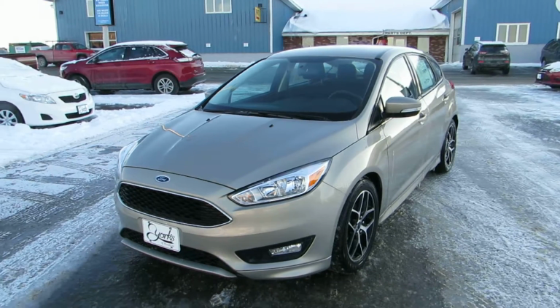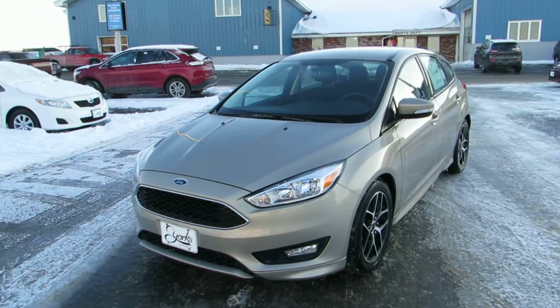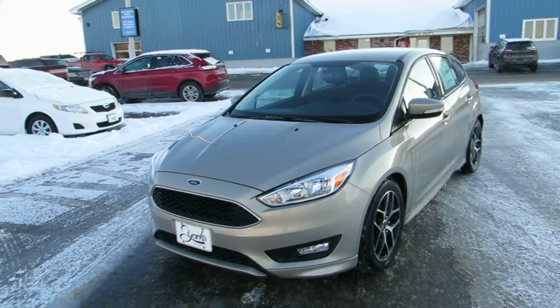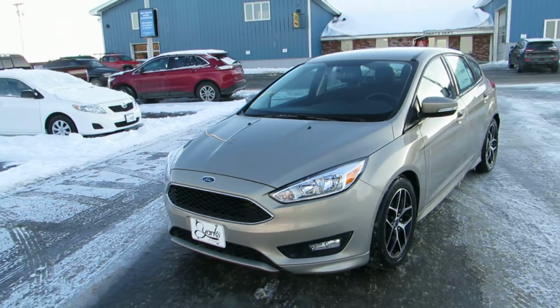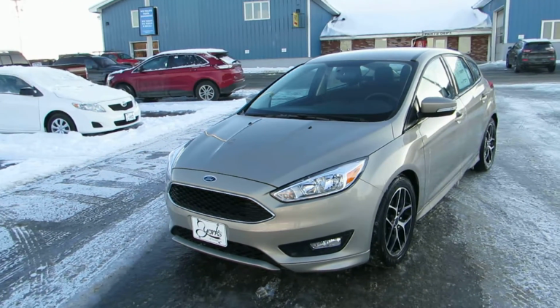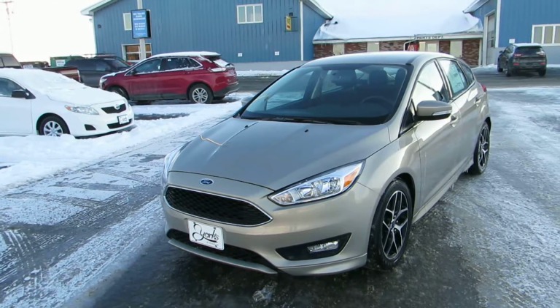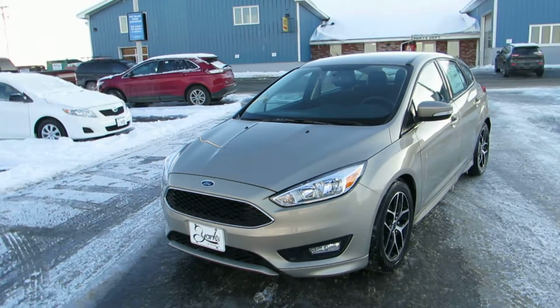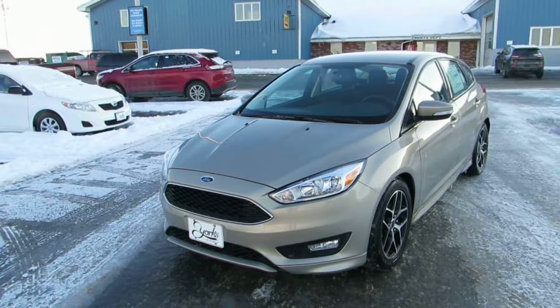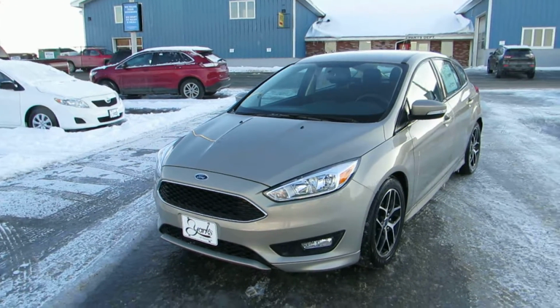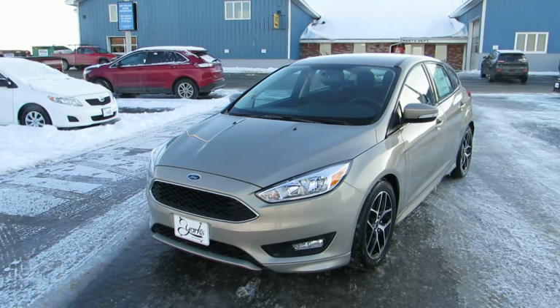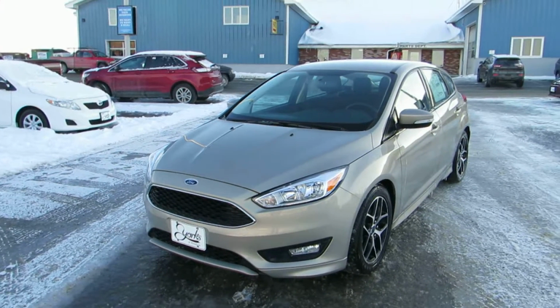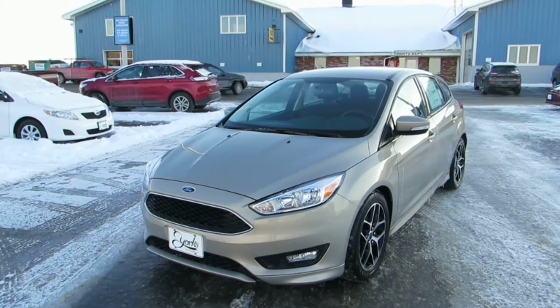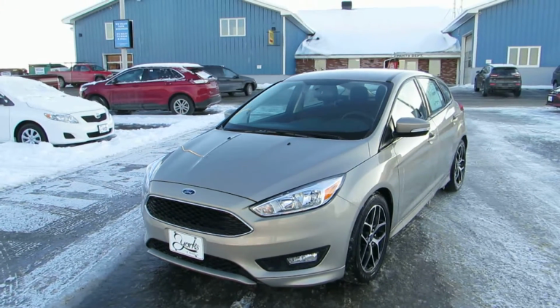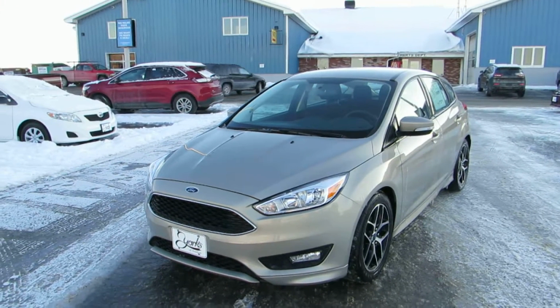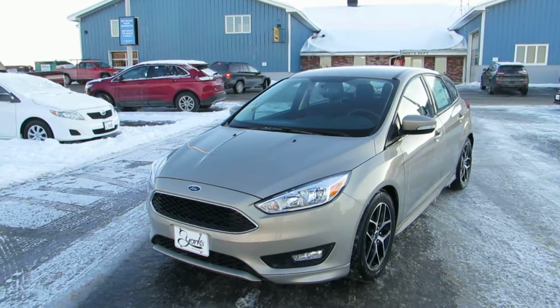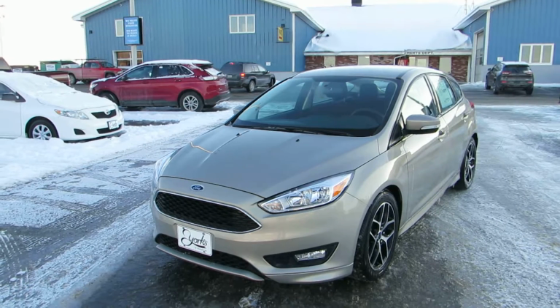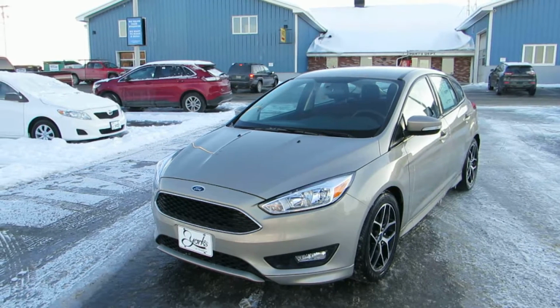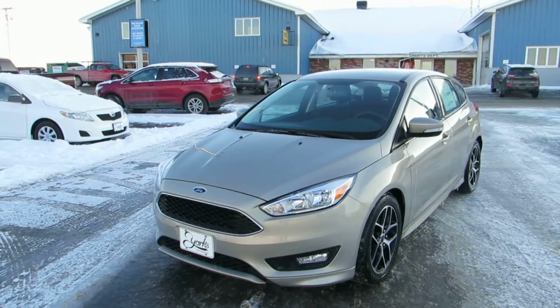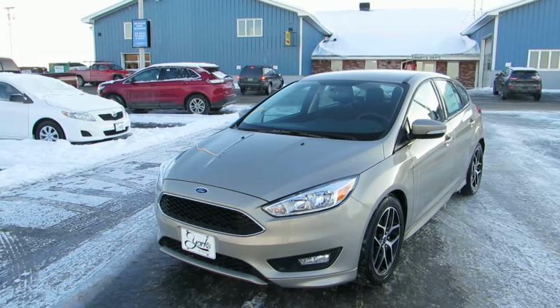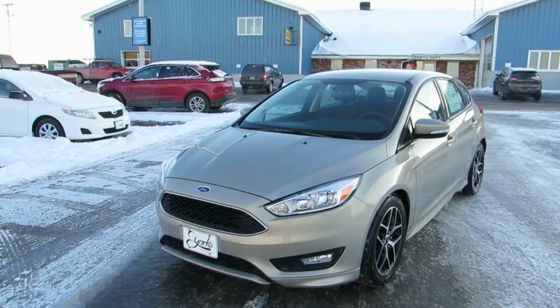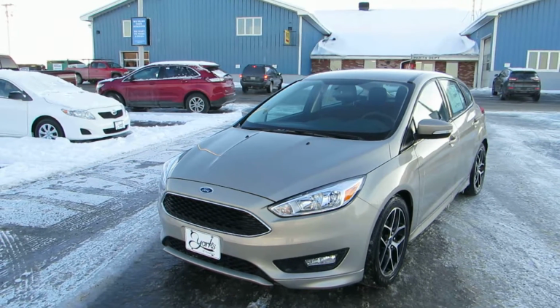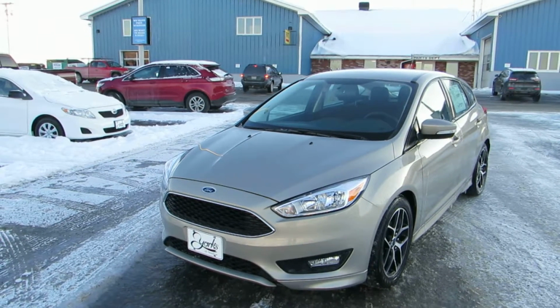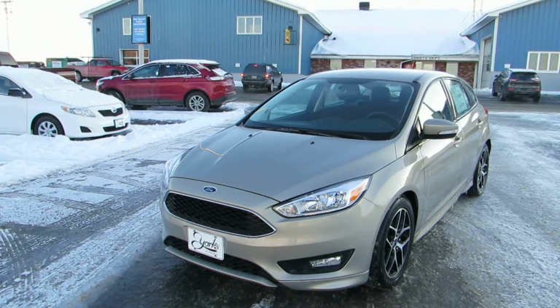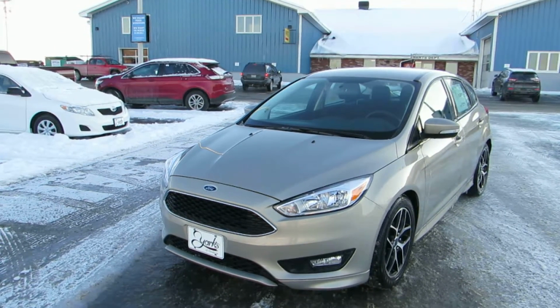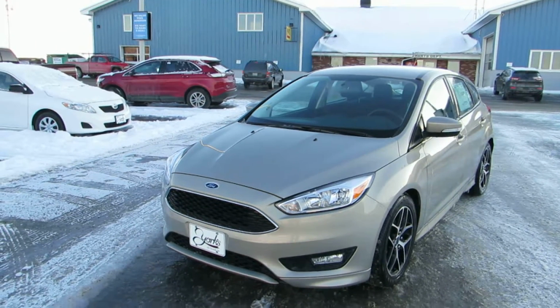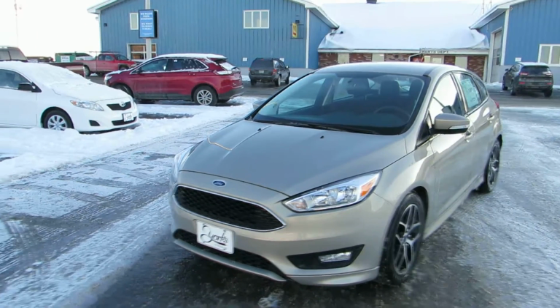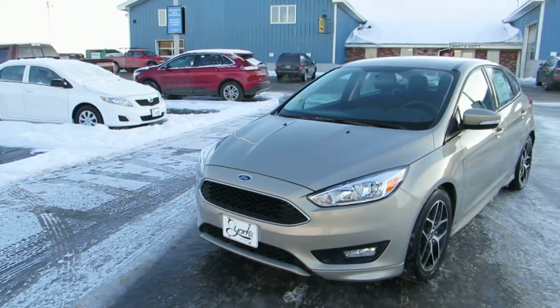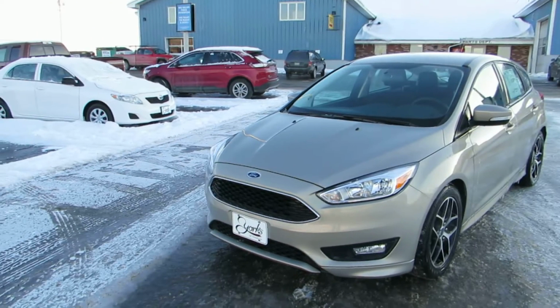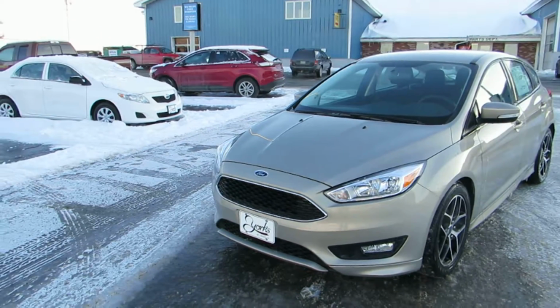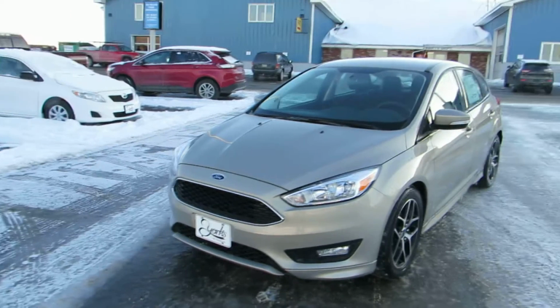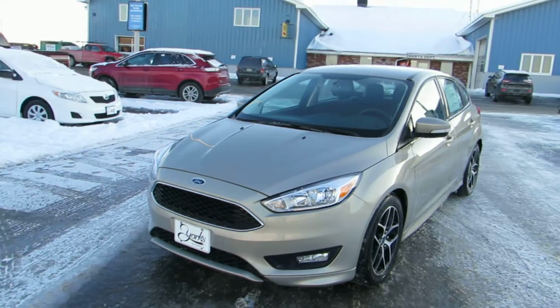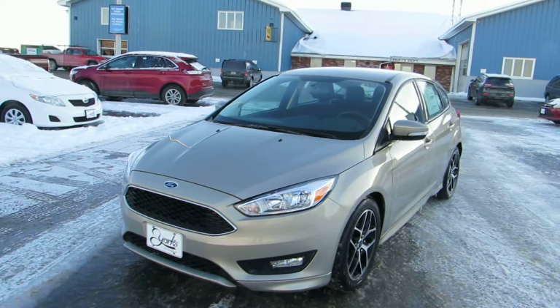Hi there, my name is Janelle Cushing and I'm a part of the sales team here at Yorks of Holton. We're located at 315 North Road, Holton, Maine. Today we're taking a look at one of our weekly specials.